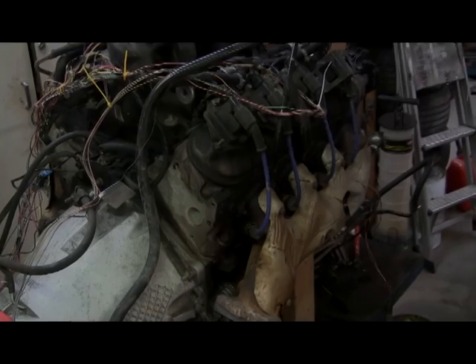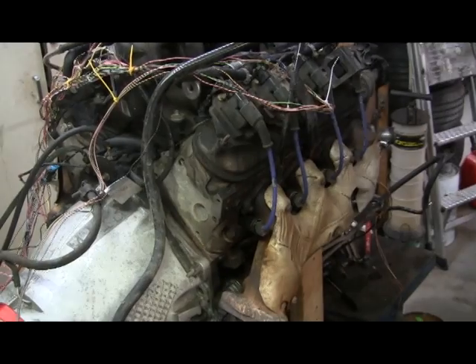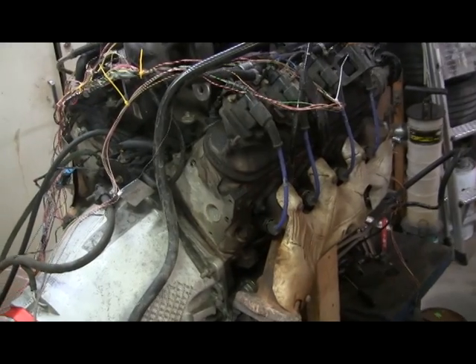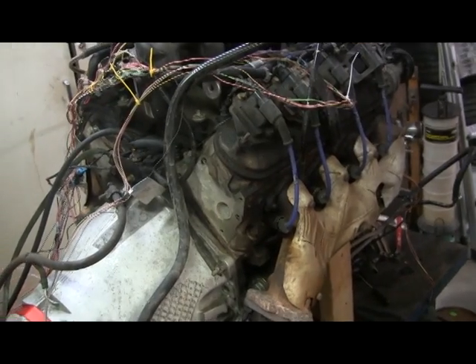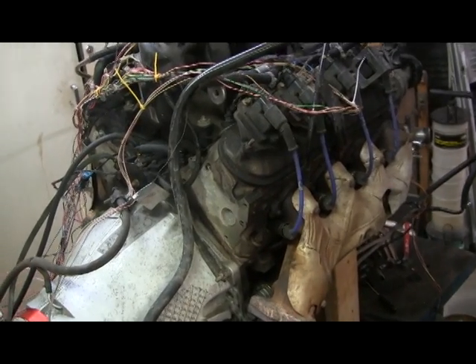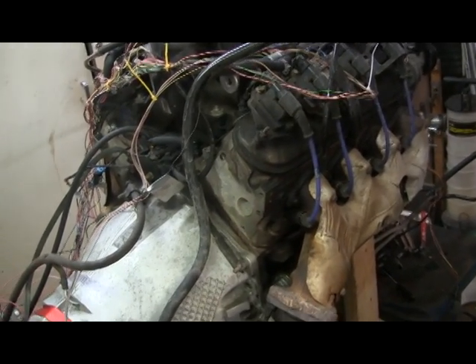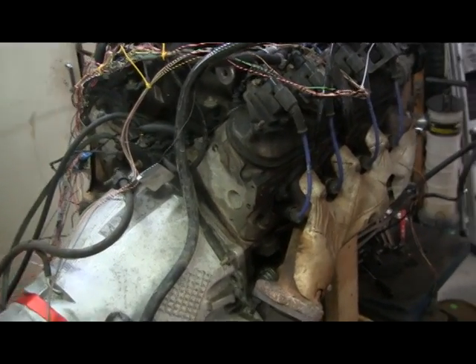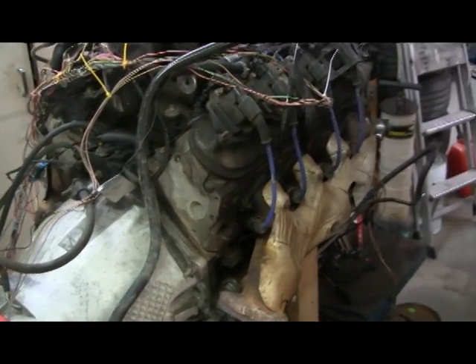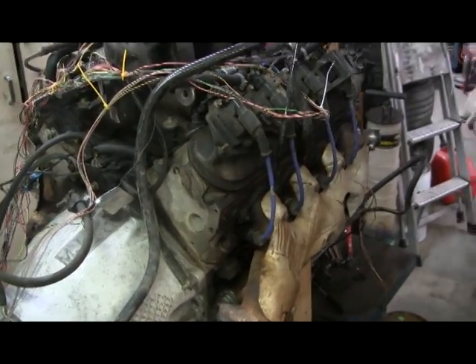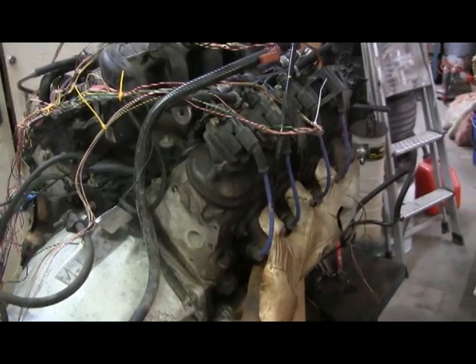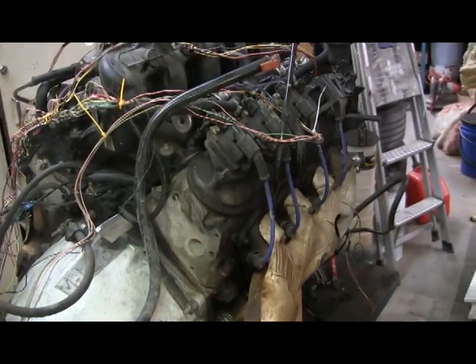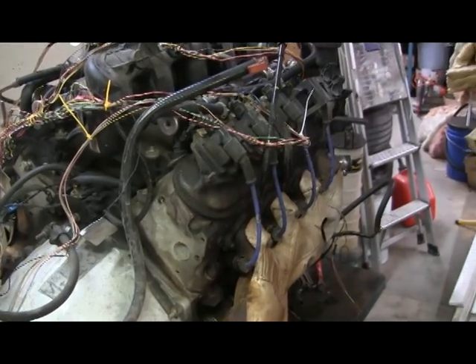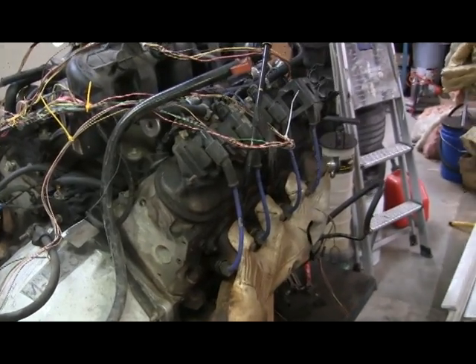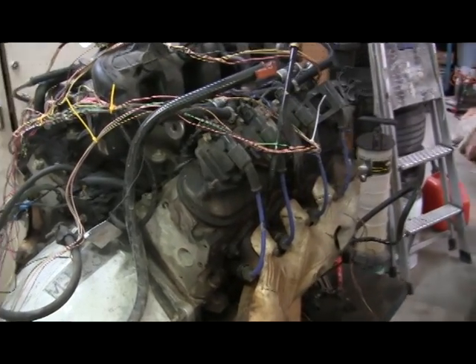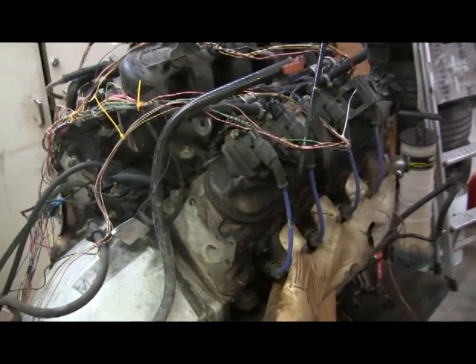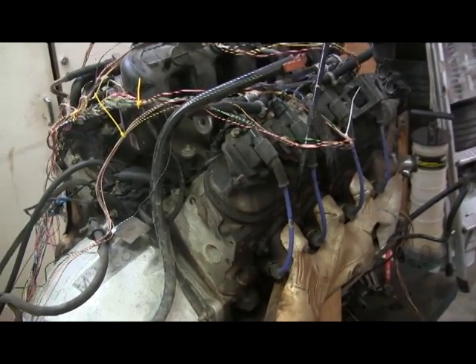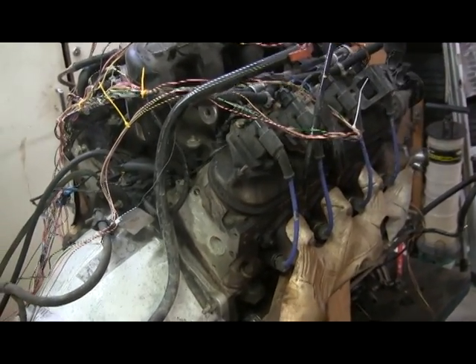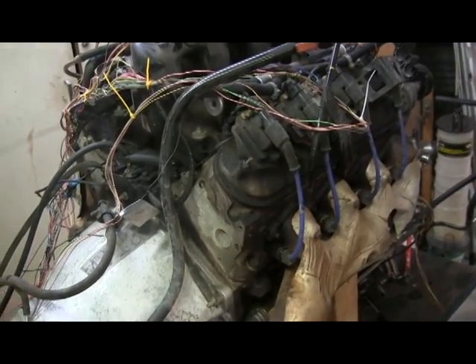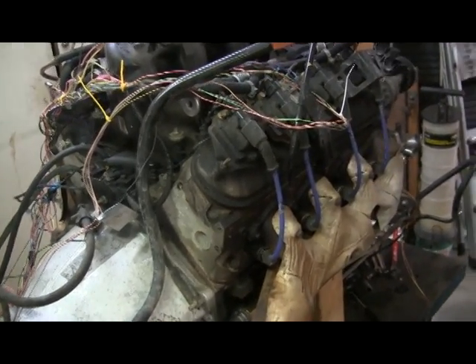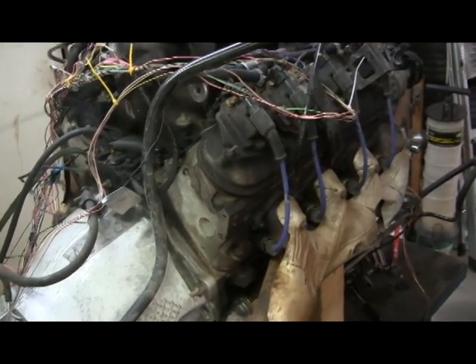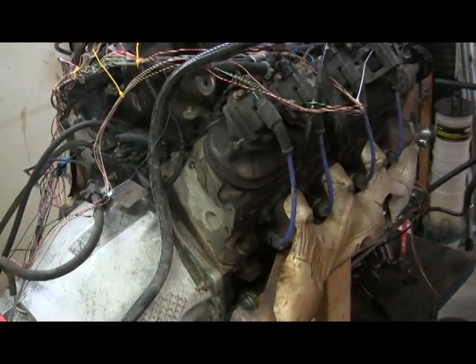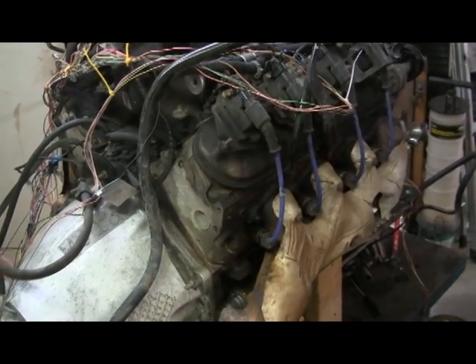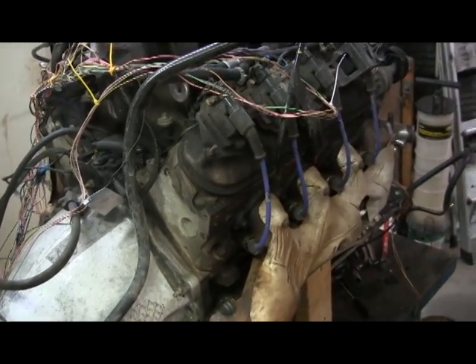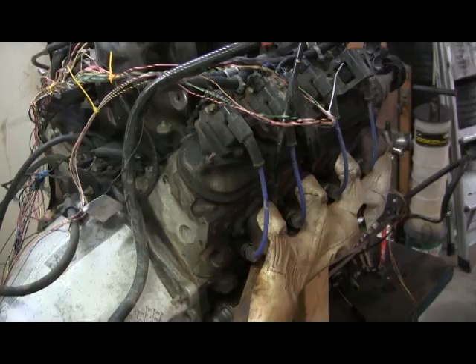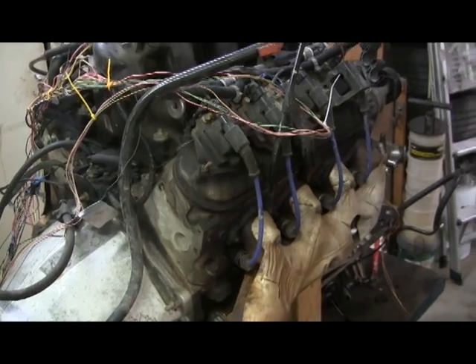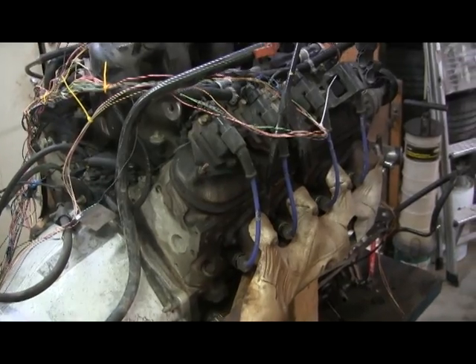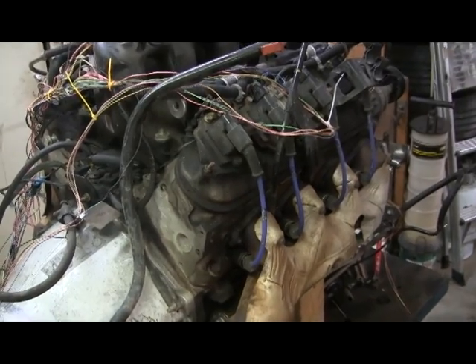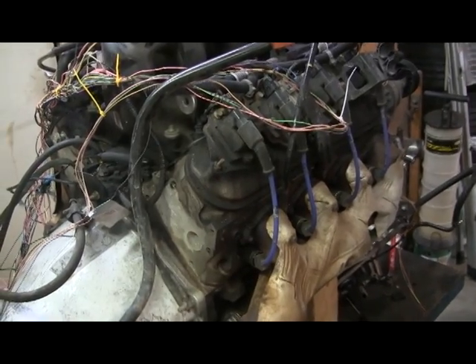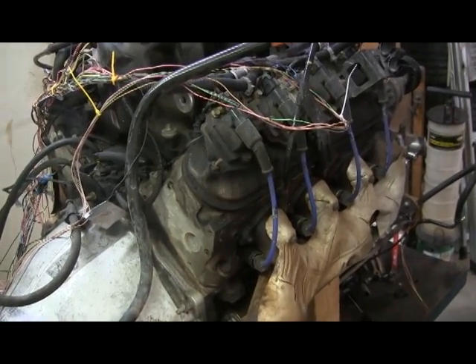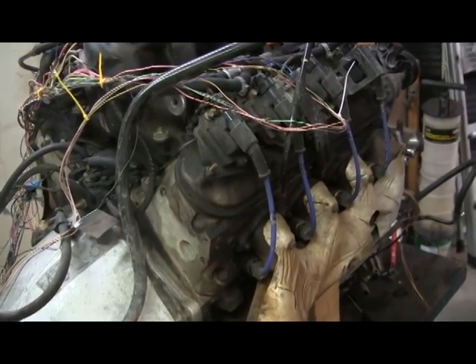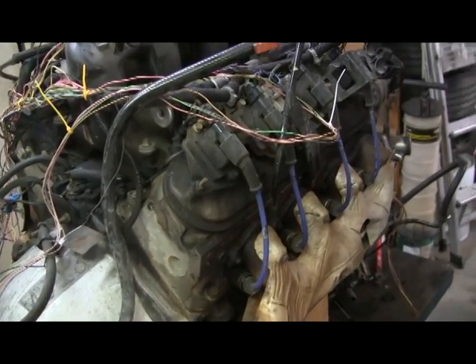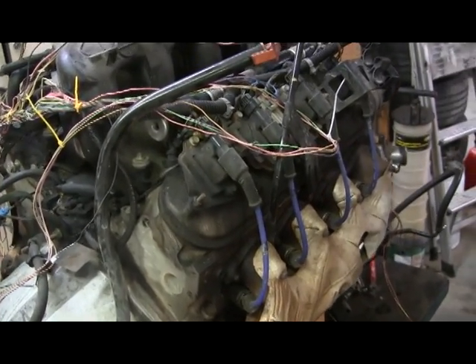This is my 6 liter LS engine that I plan to swap into a Cherokee. I just pulled it out of the big truck — a 3/4 ton Chevy — and it was running in there.